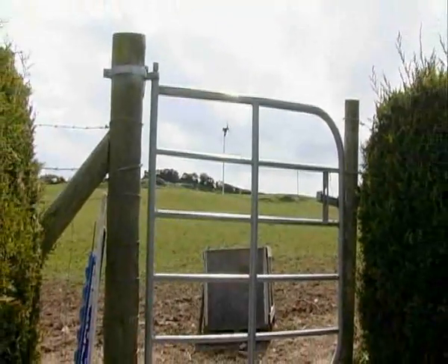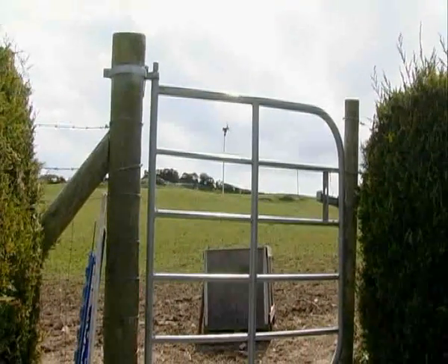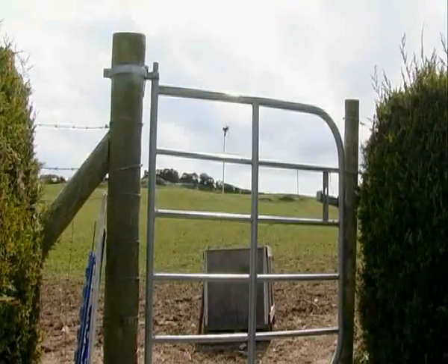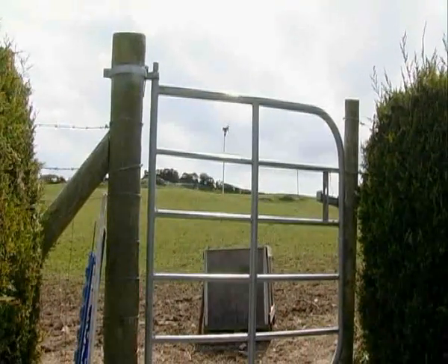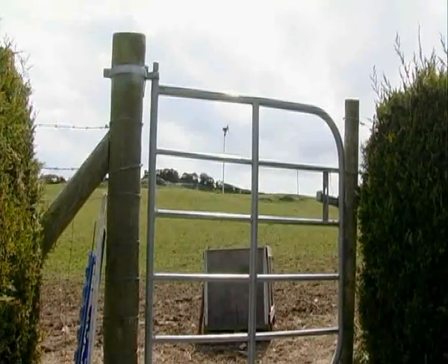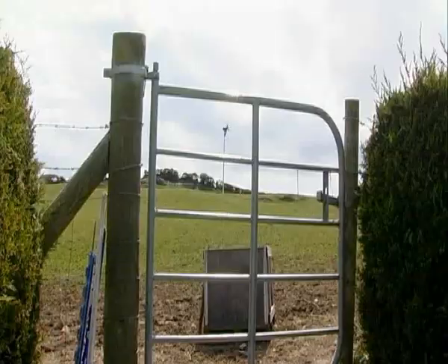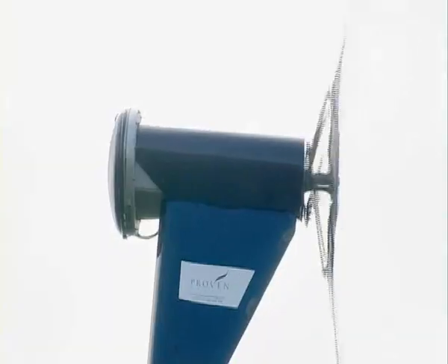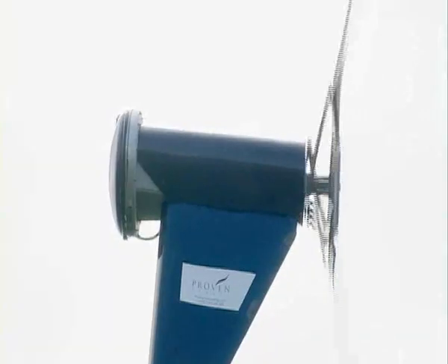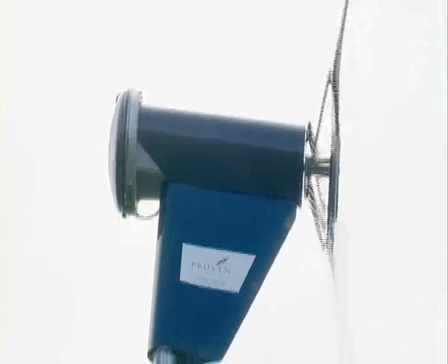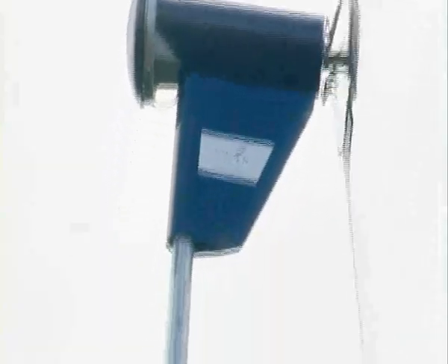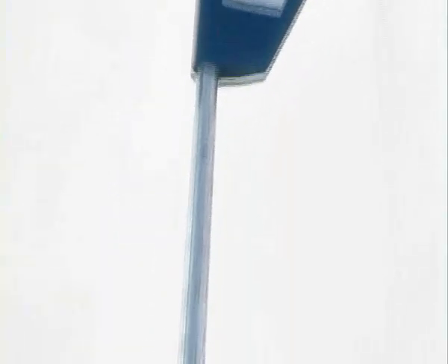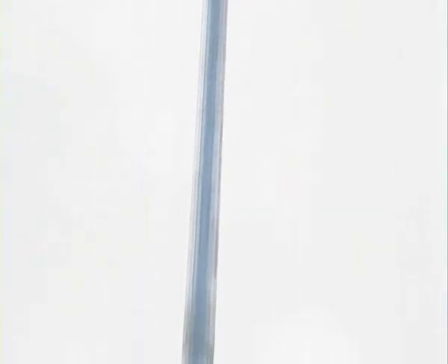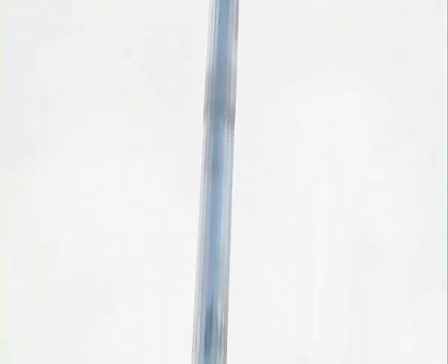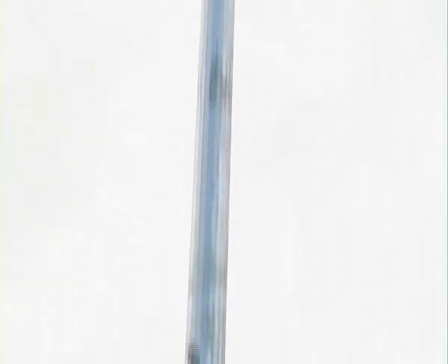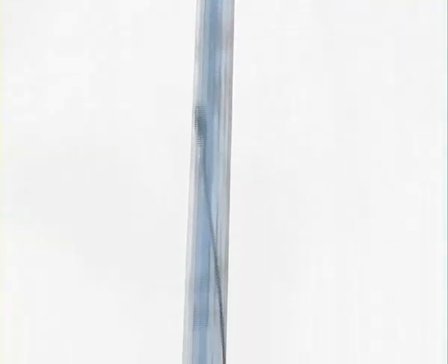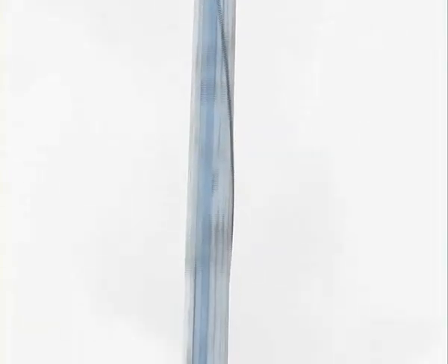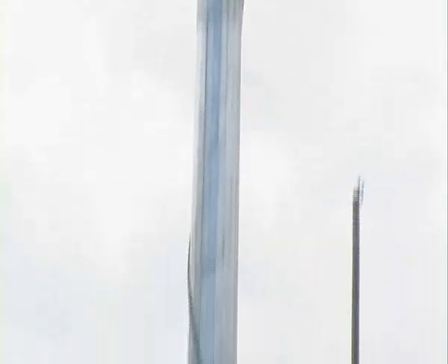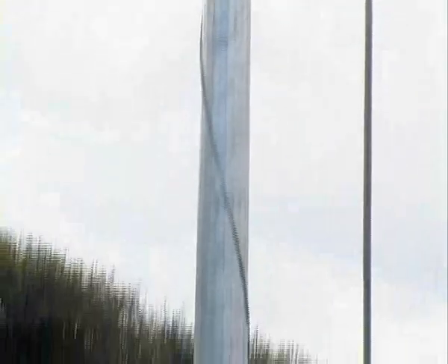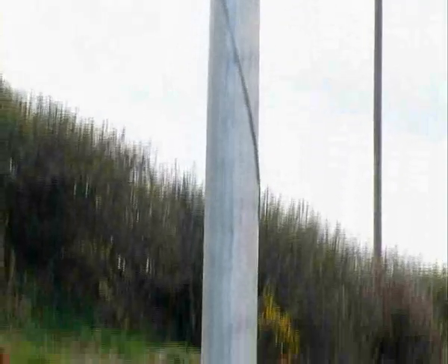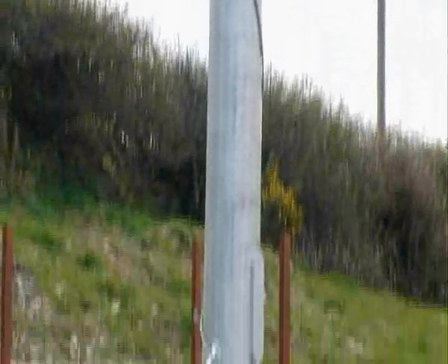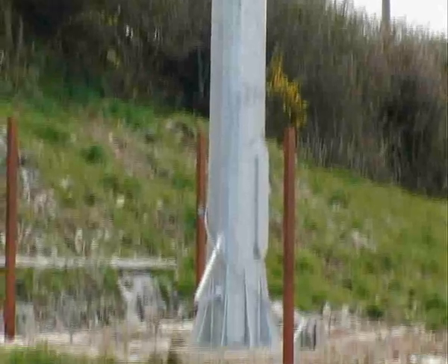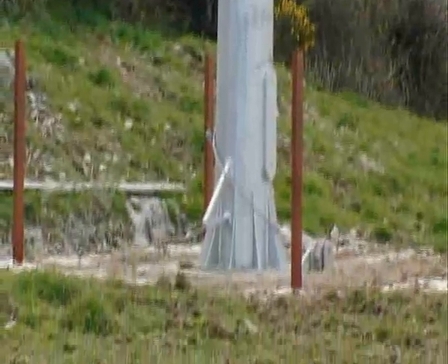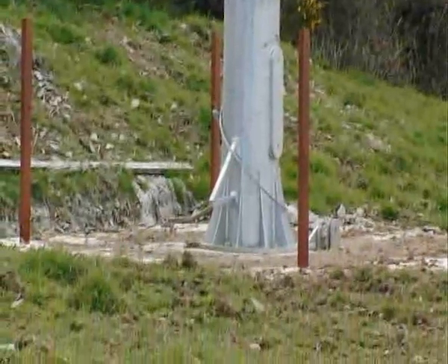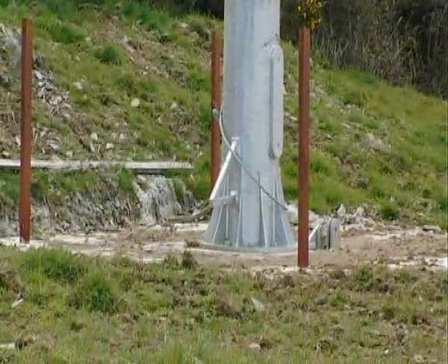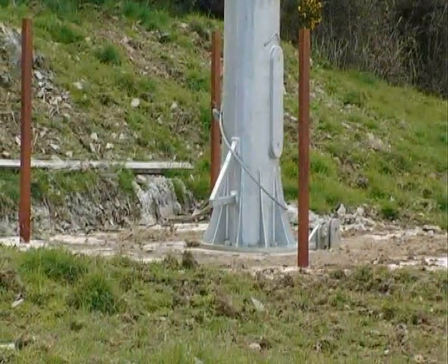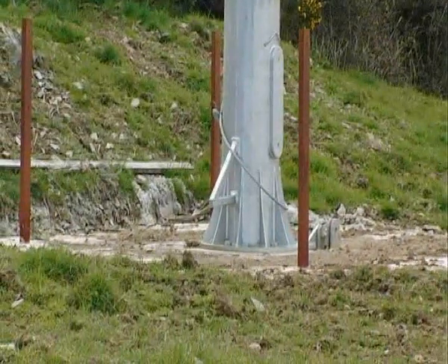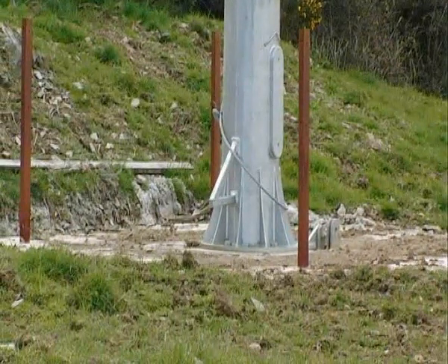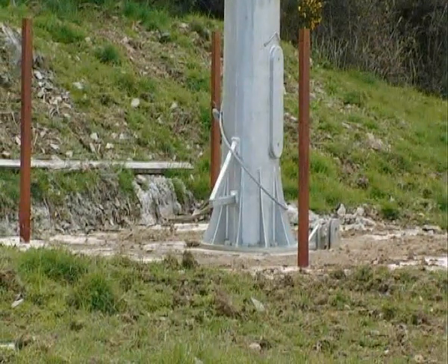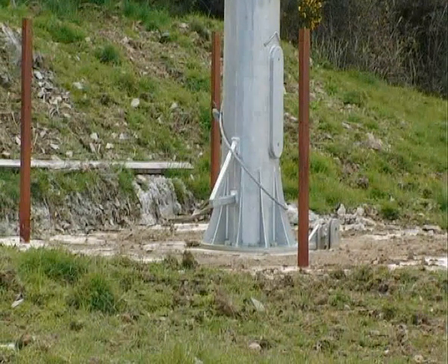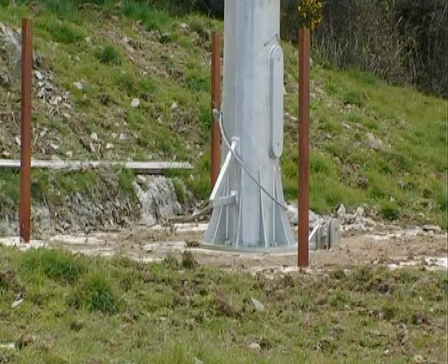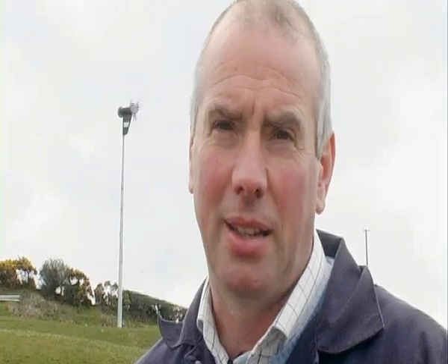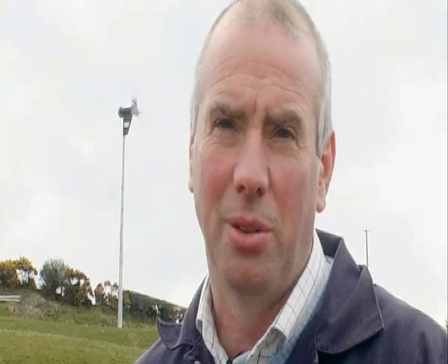We put the cable down approximately 18 inches into the ground. The base itself is 10 feet by 10 feet by 1.4 metres deep. That would be plenty to hold it.